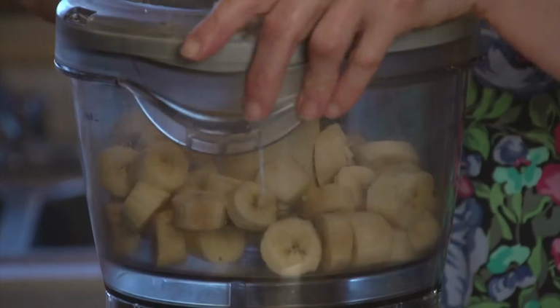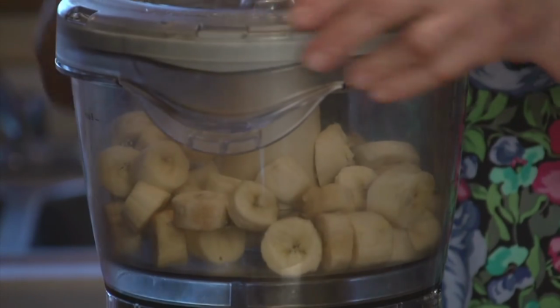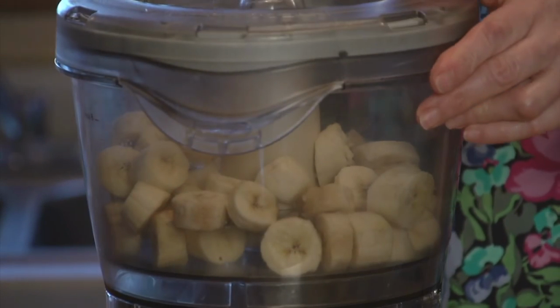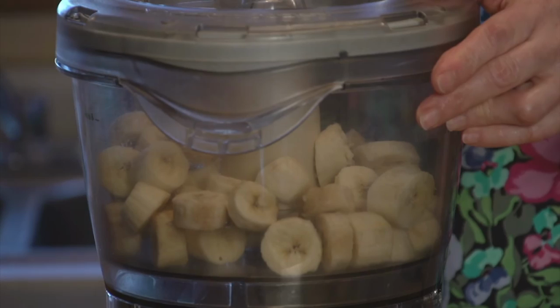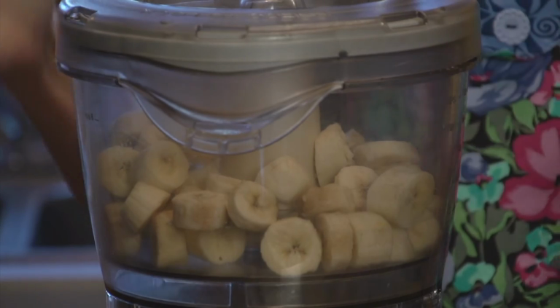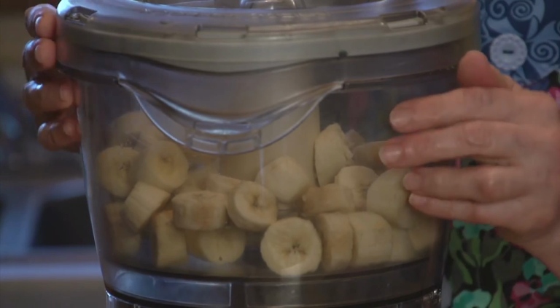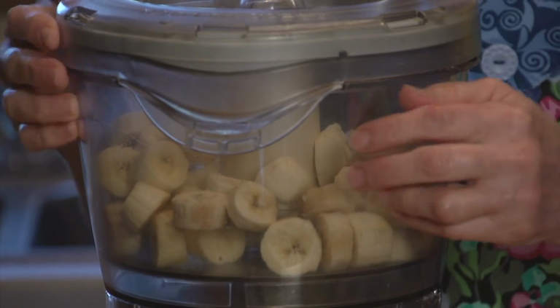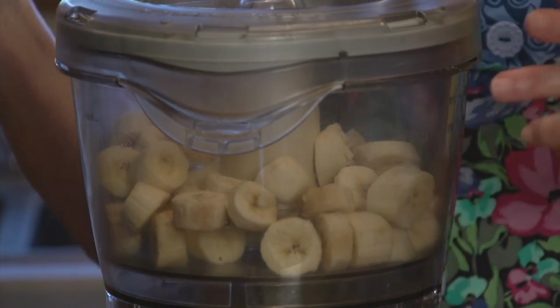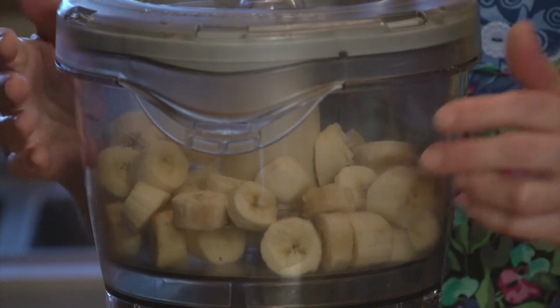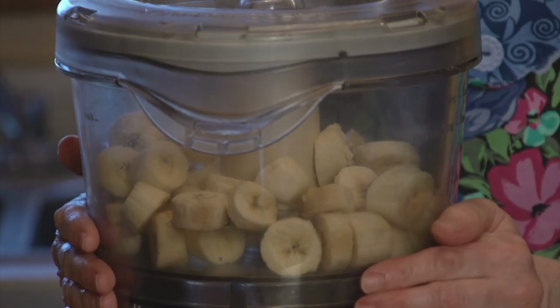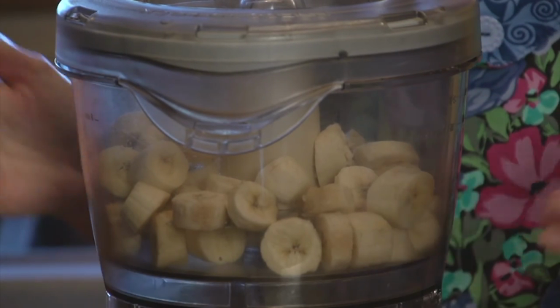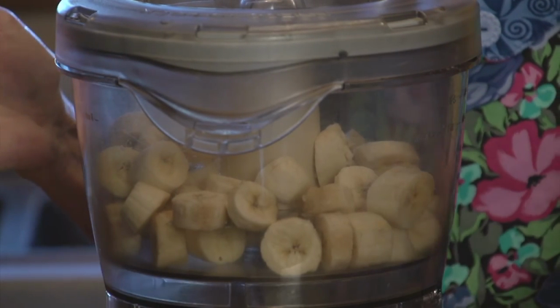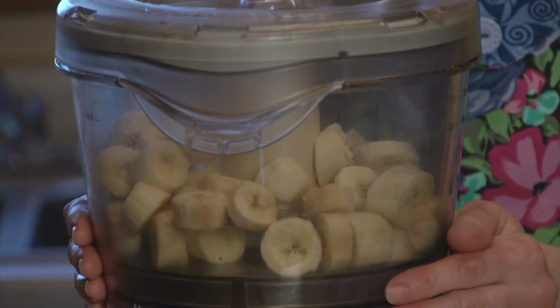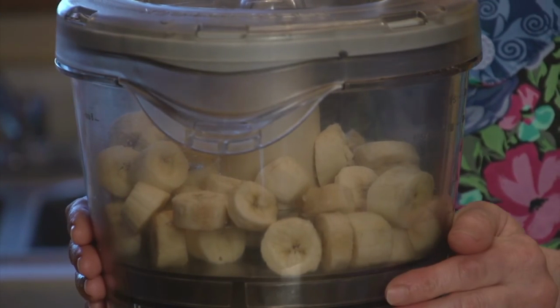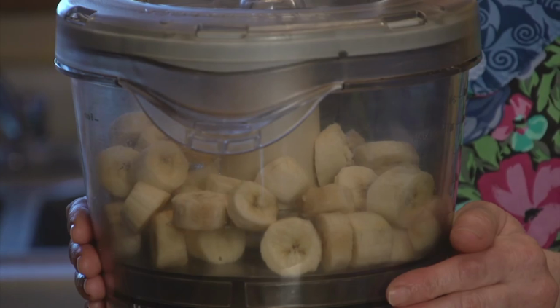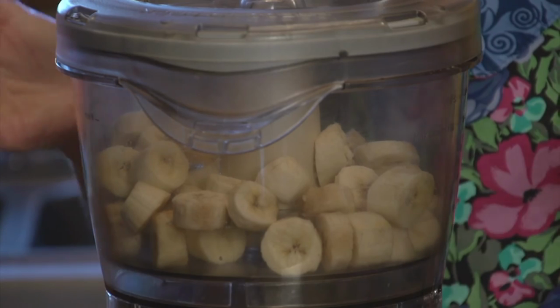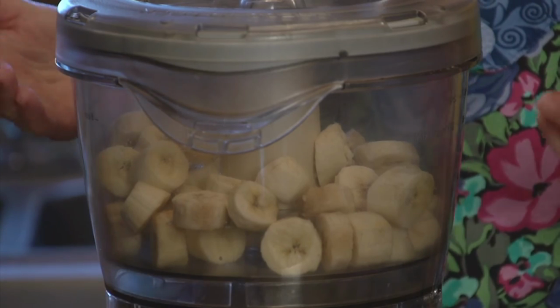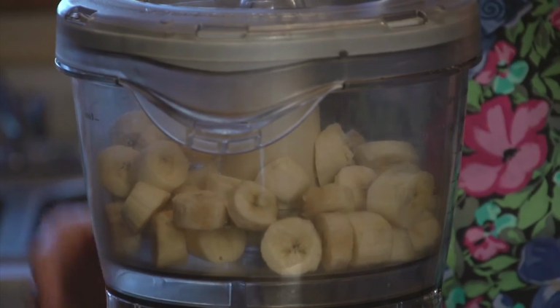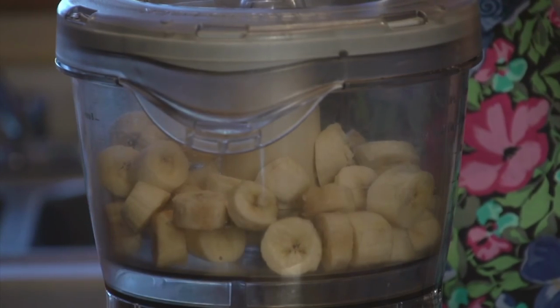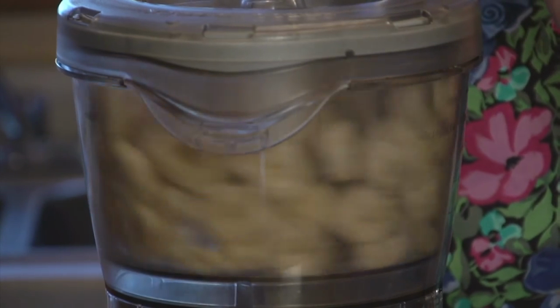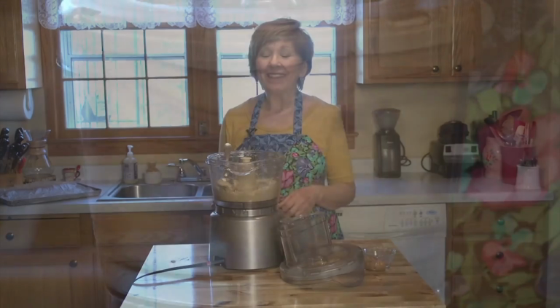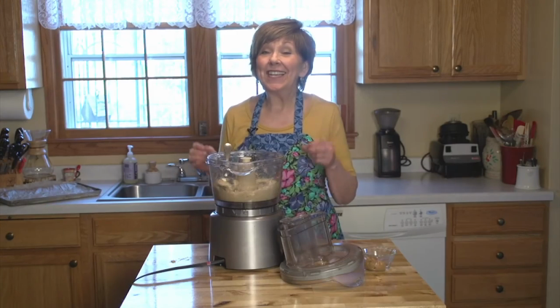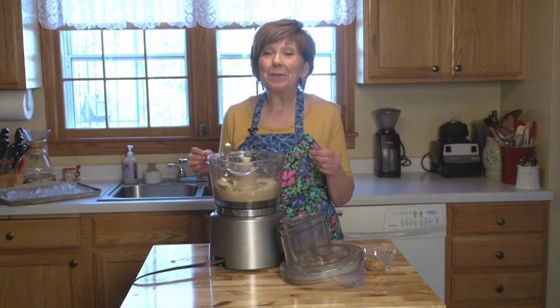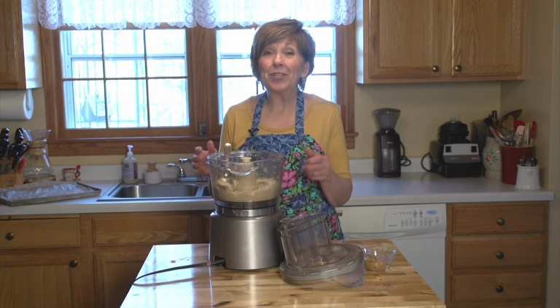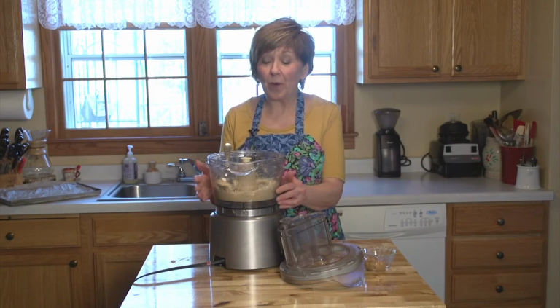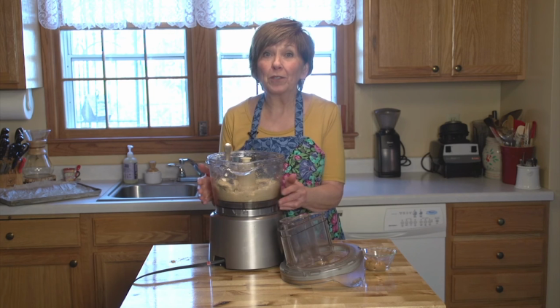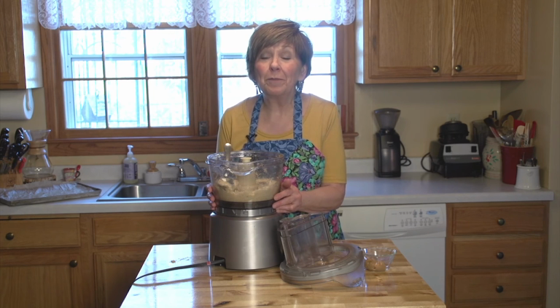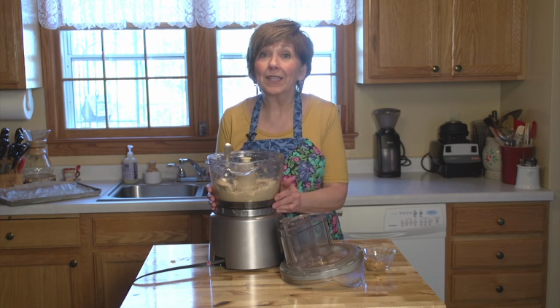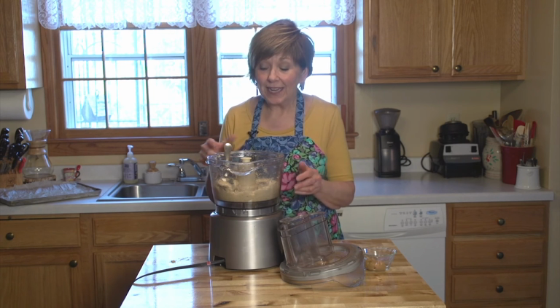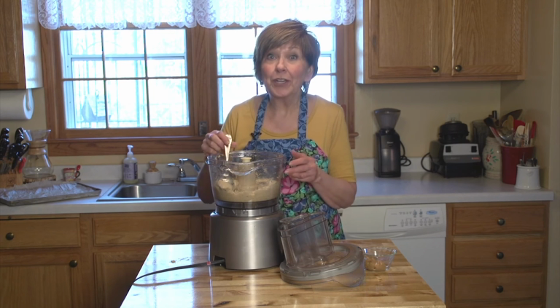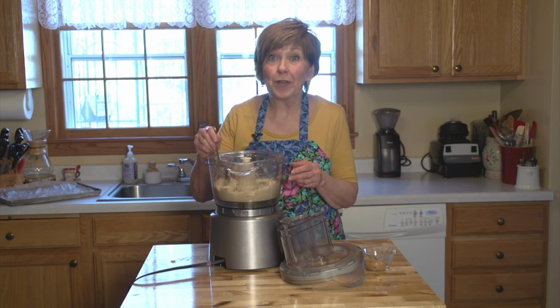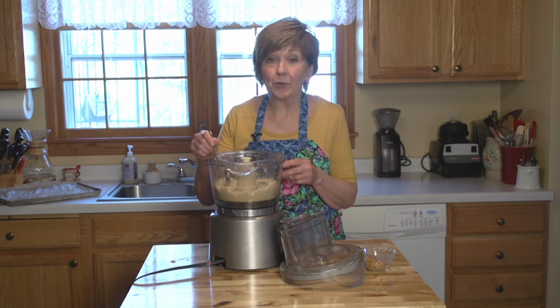So here we go. I'm going to turn it on and I'm just going to keep pushing down the sides until my bananas are really nice and creamy and look like ice cream. That just takes a little bit of patience to wait for those frozen banana slices to turn into creamy ice cream.